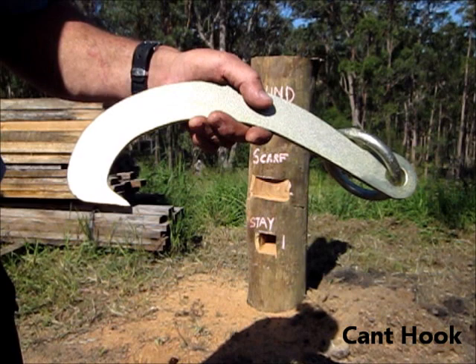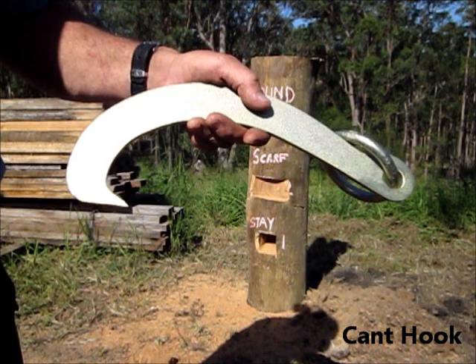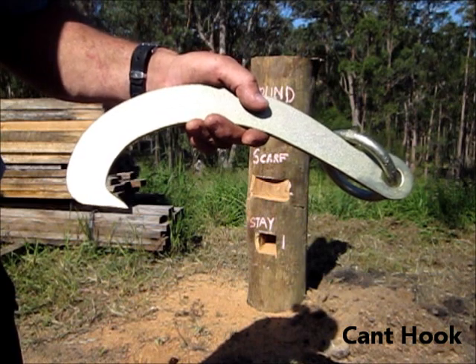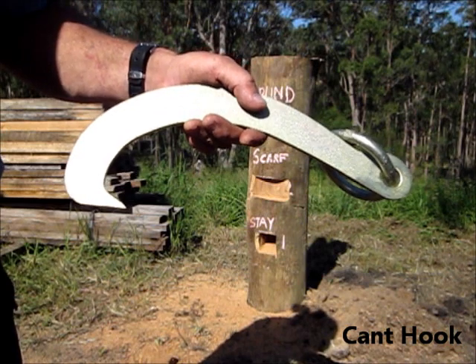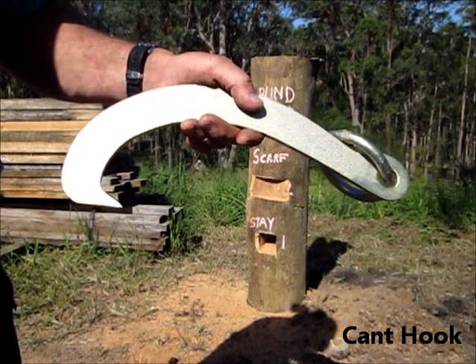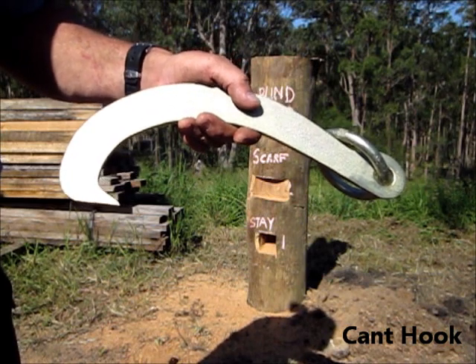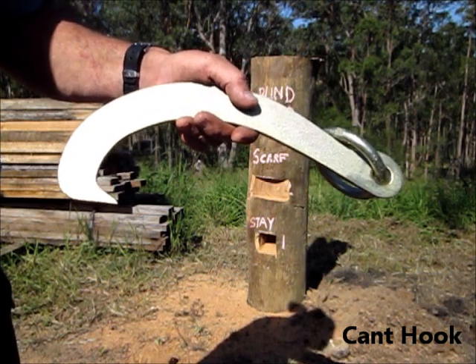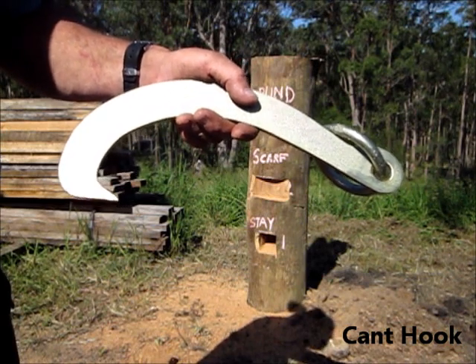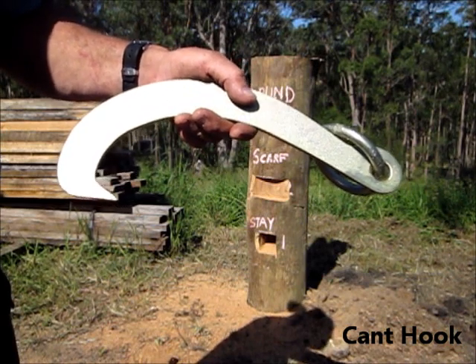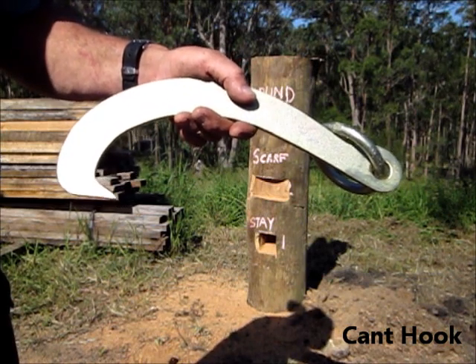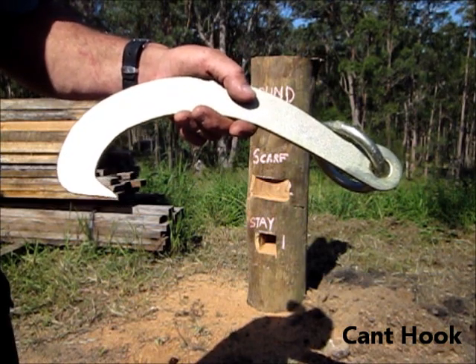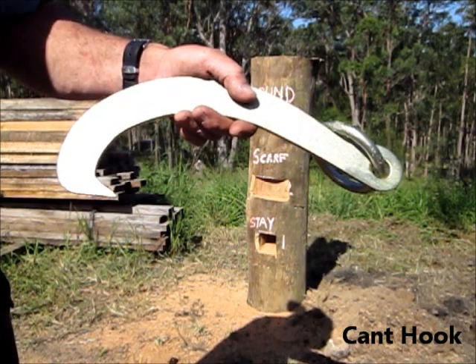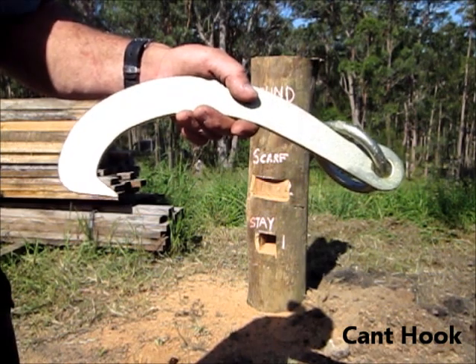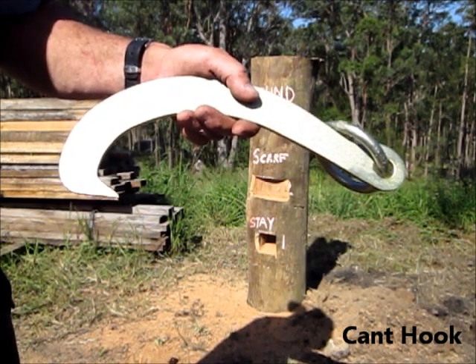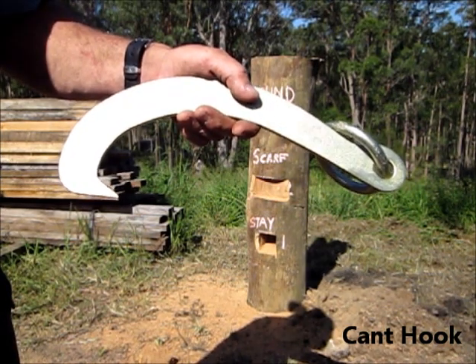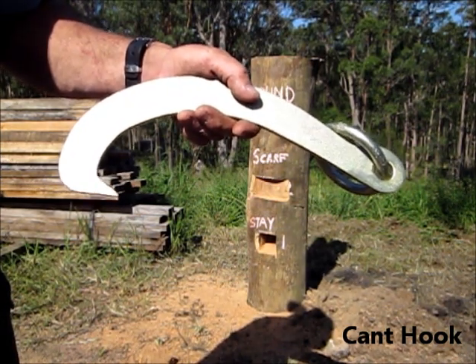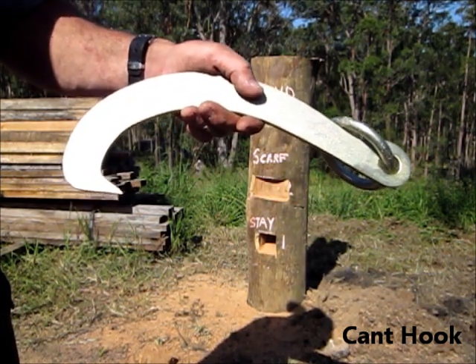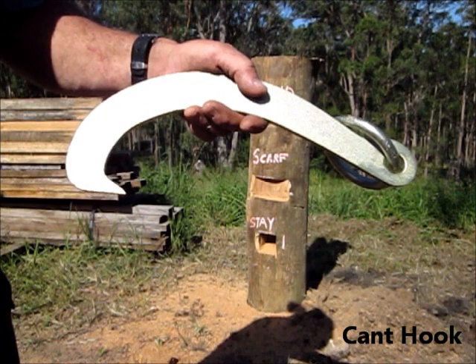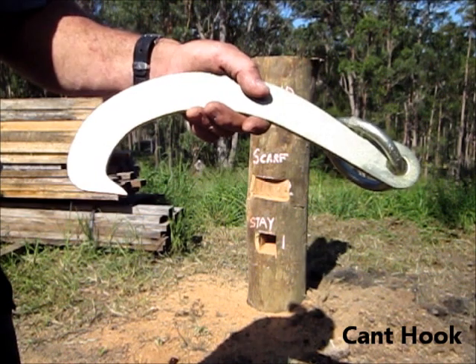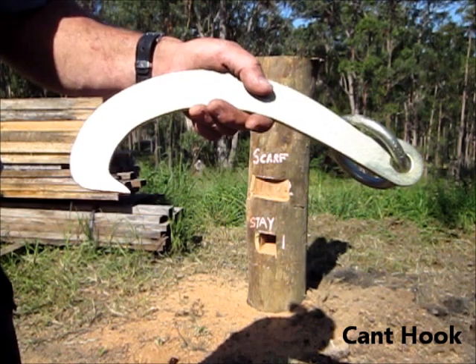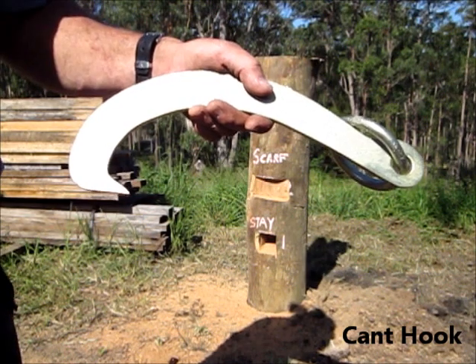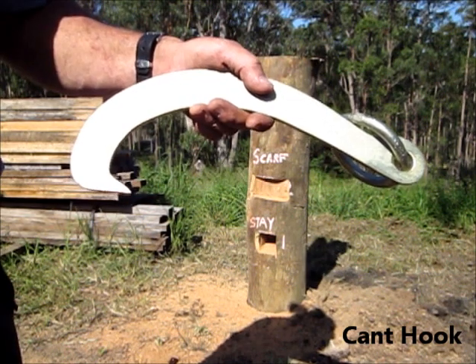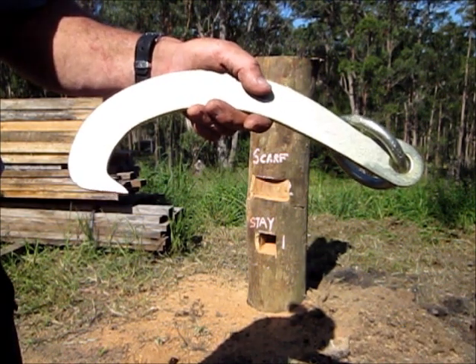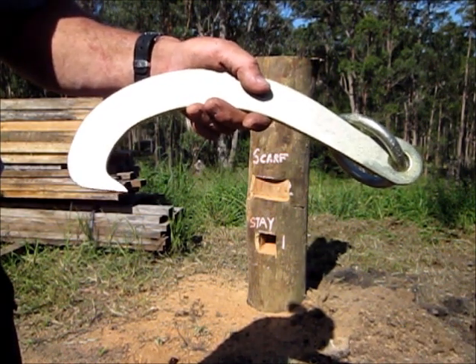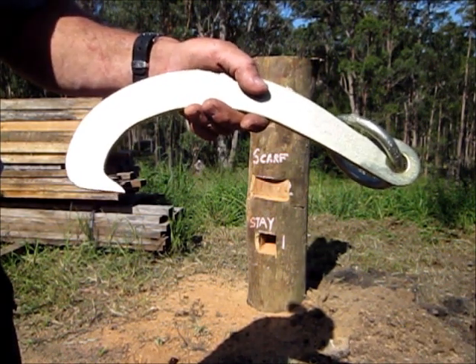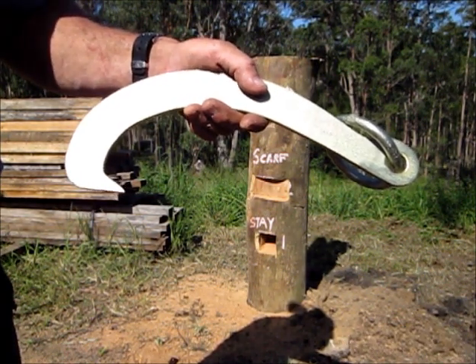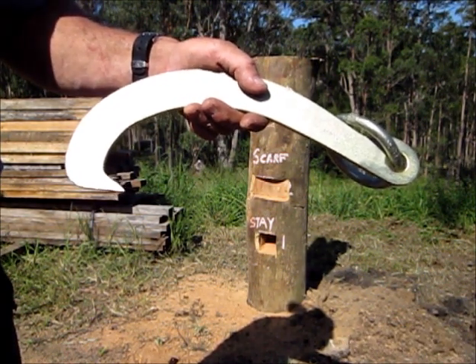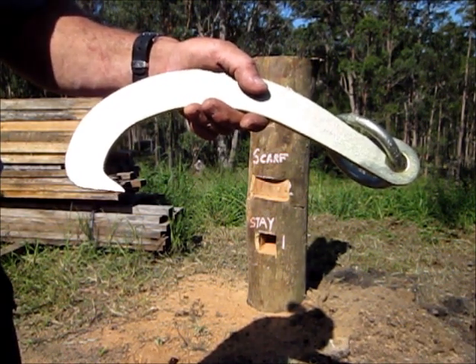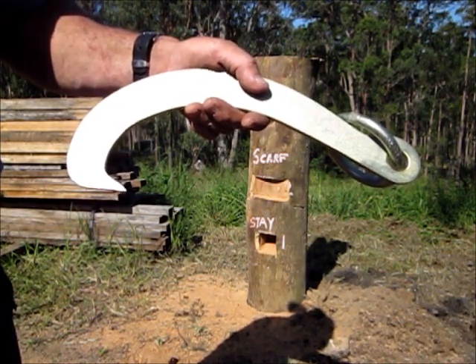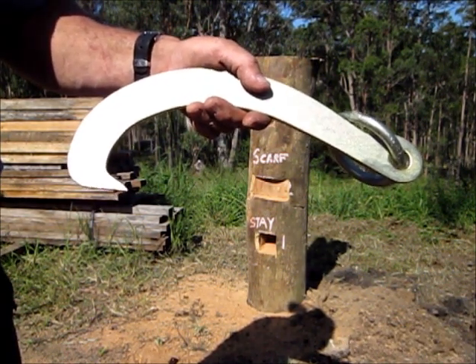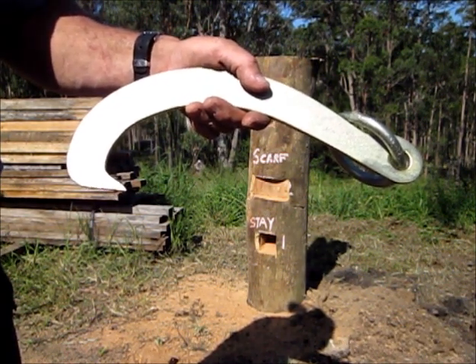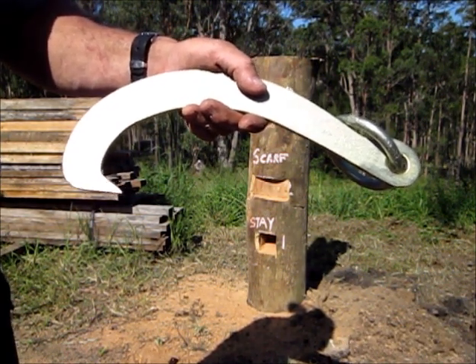This is a canthook. It's used for rolling large logs on the circumference with a bar, or turning strainer posts in the ground, and I'm about to demonstrate that.